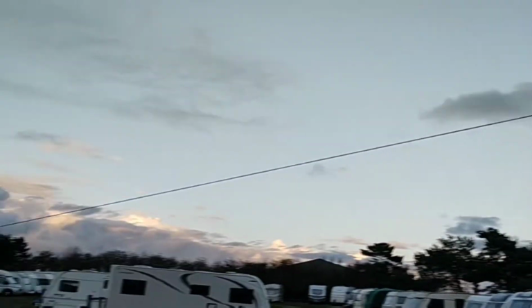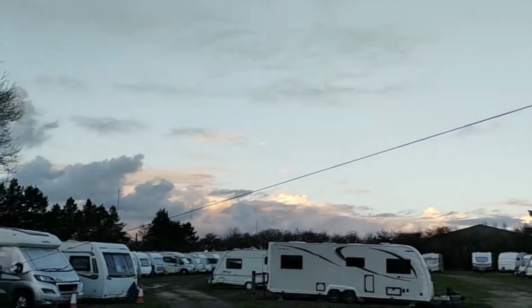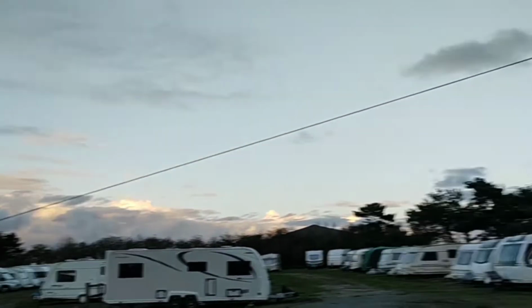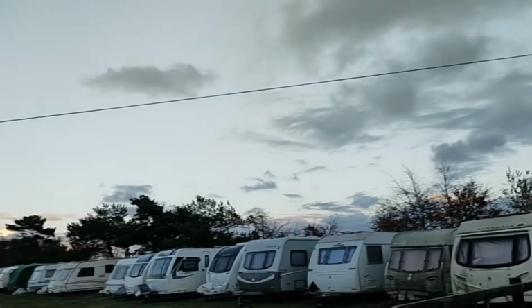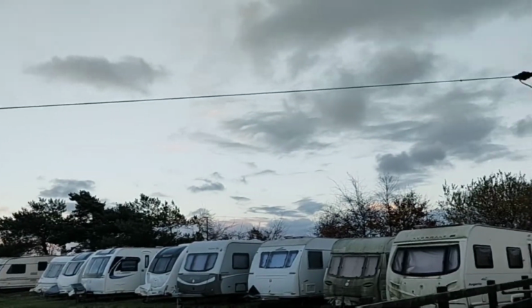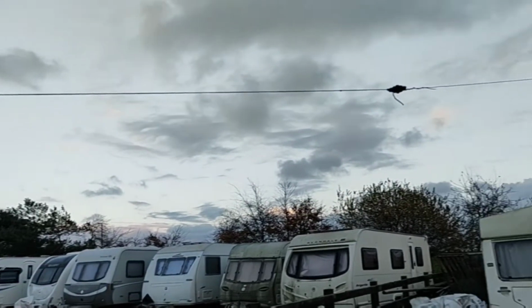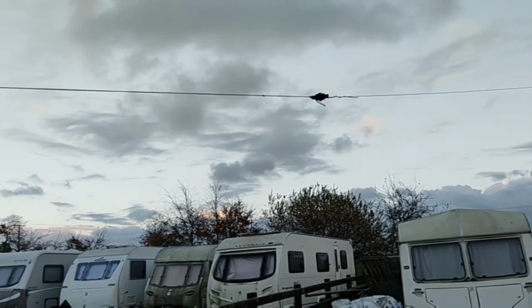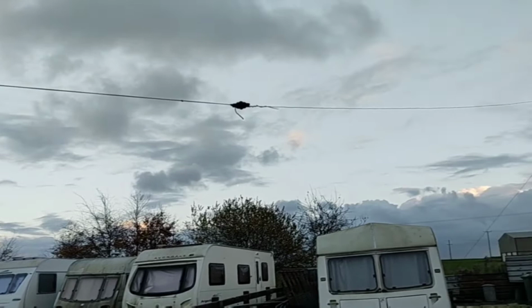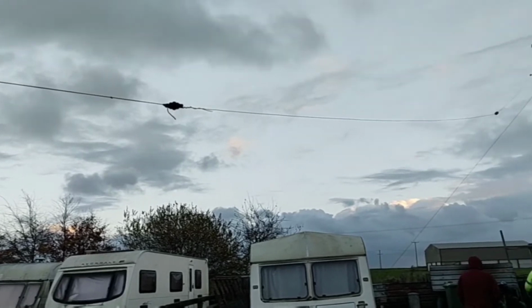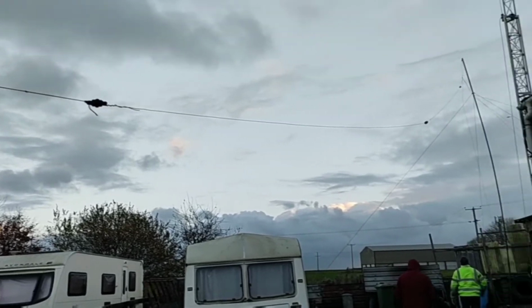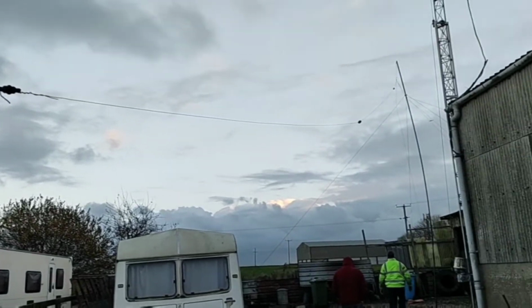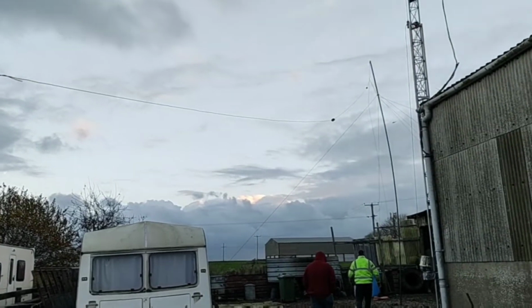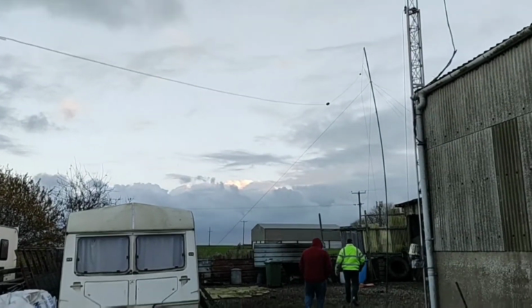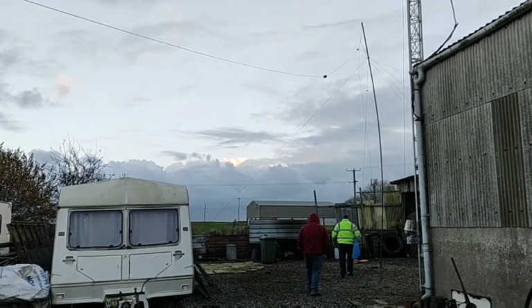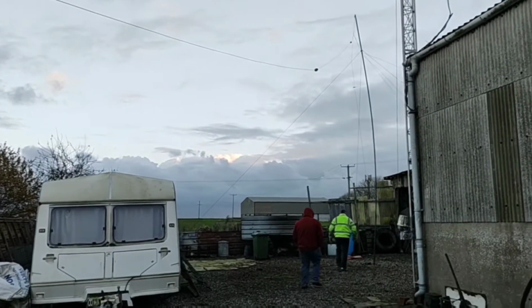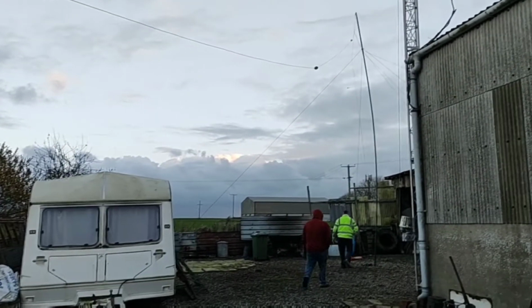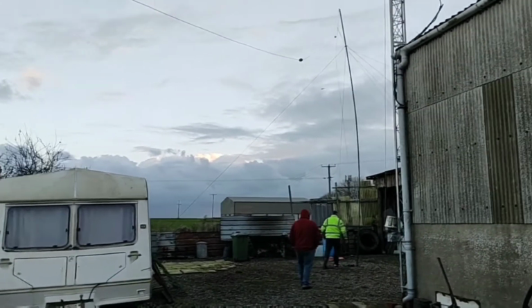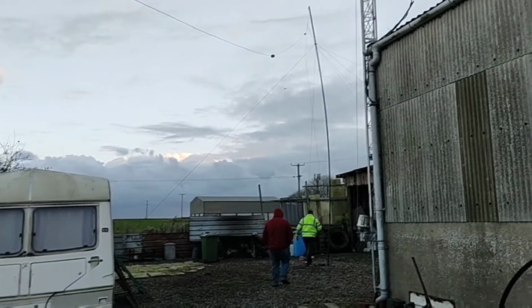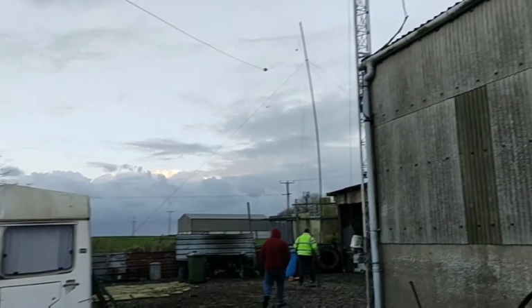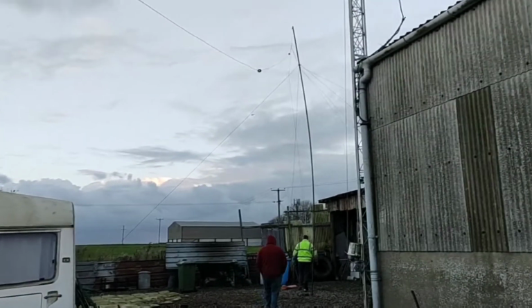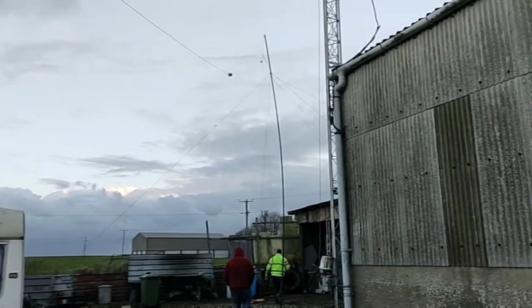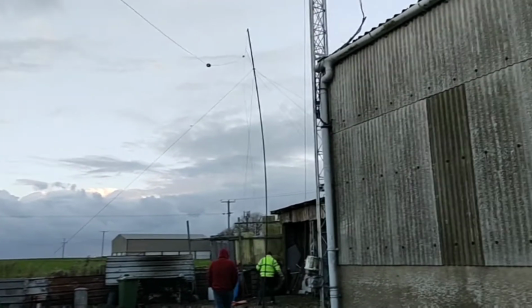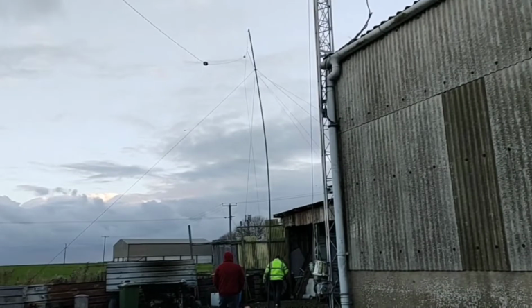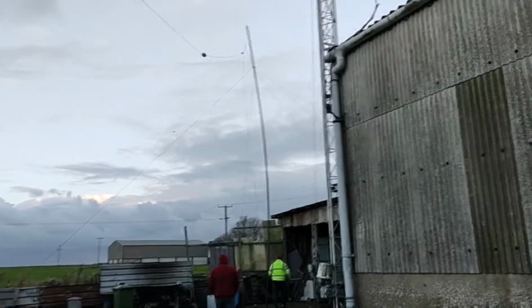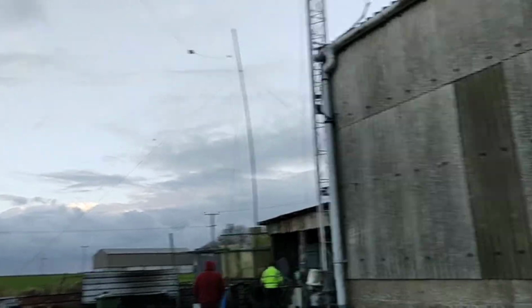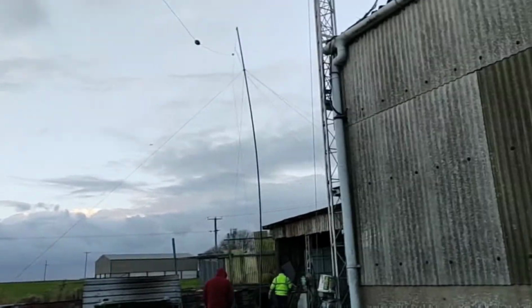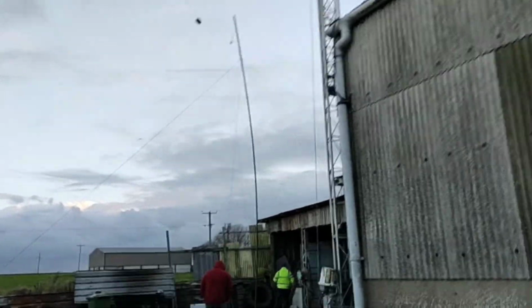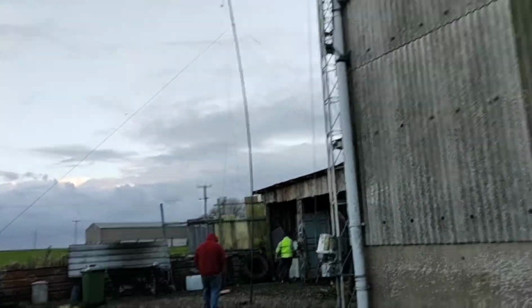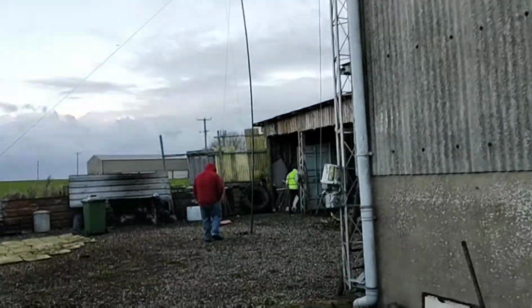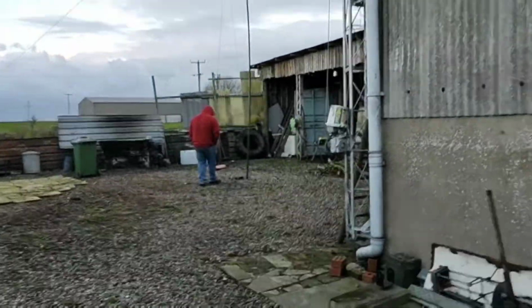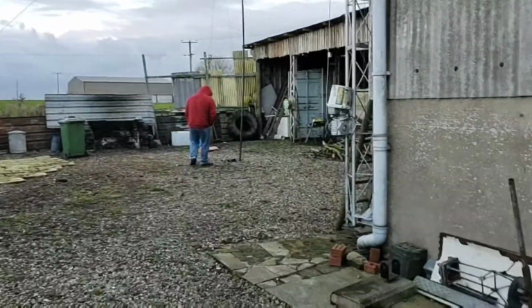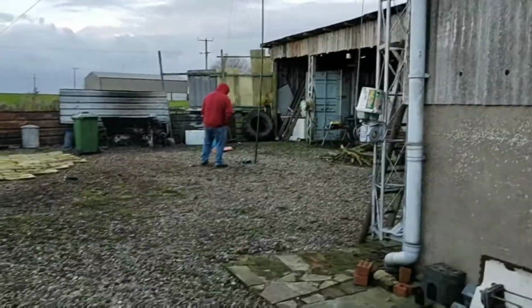So we've got it tied off. It's not as high as it should be, but we should get a reading off it now, just to see where the traps are.